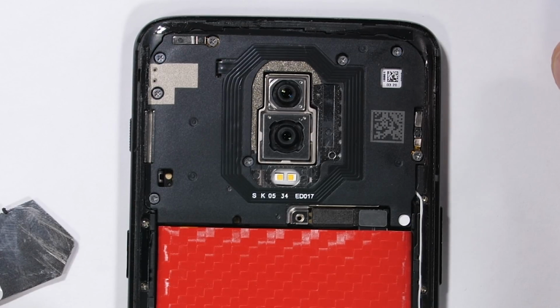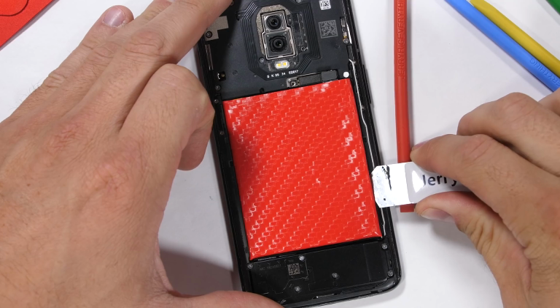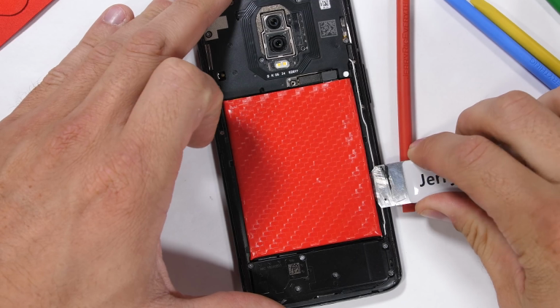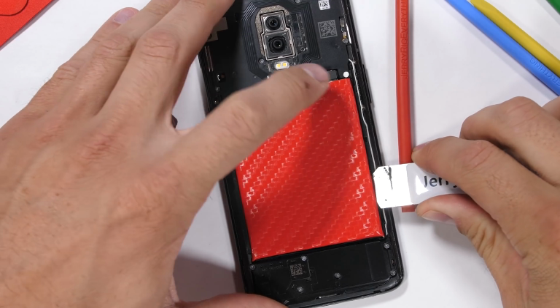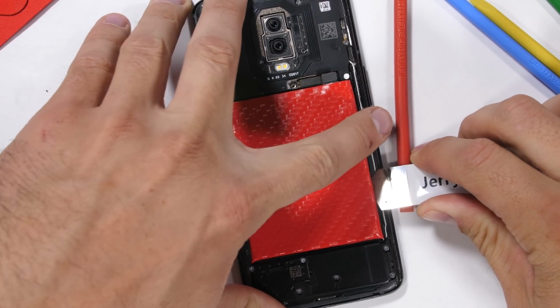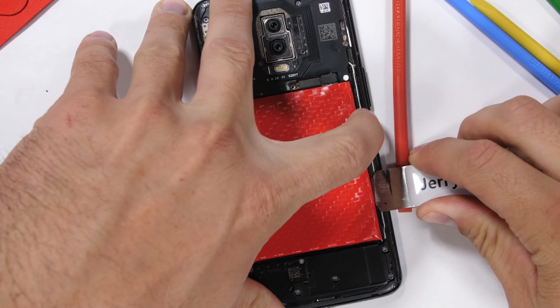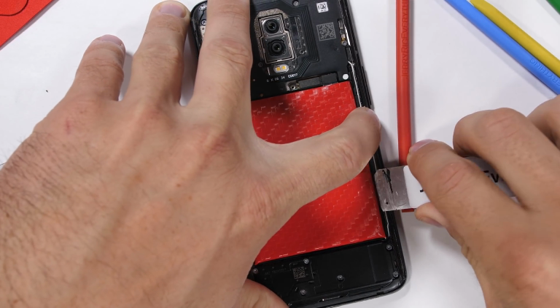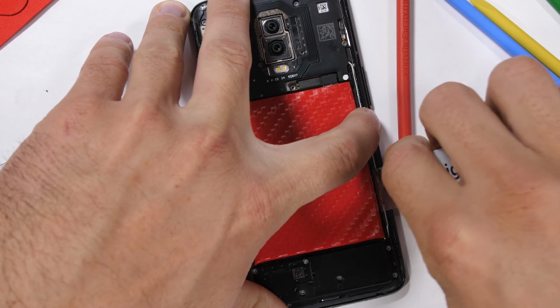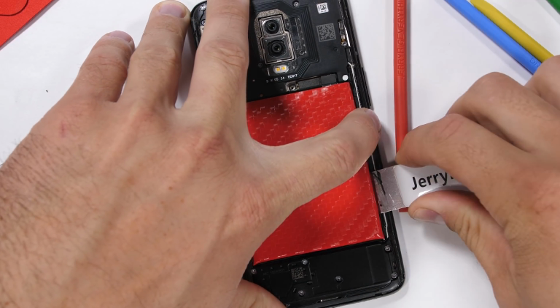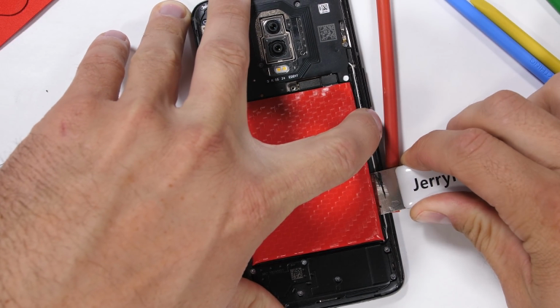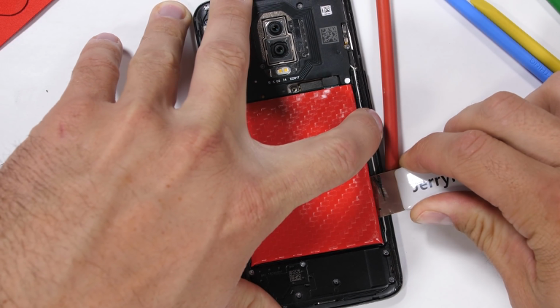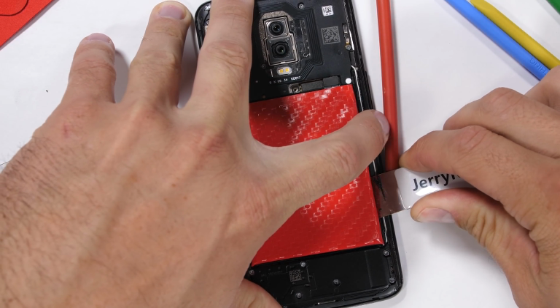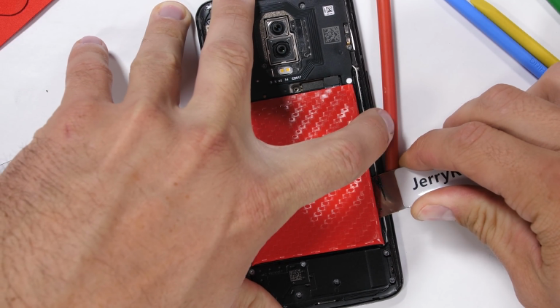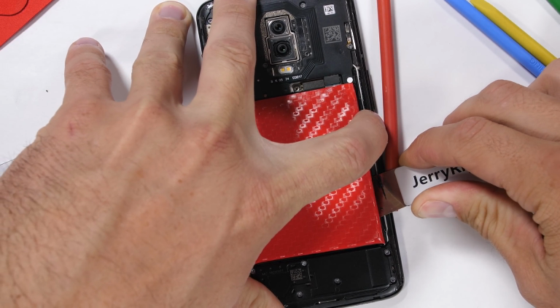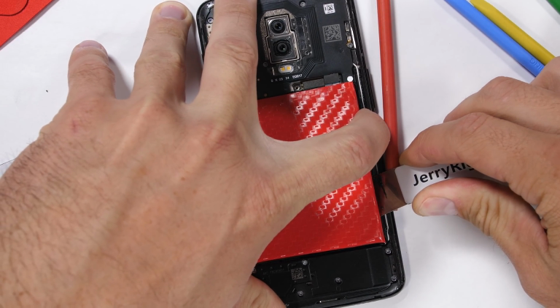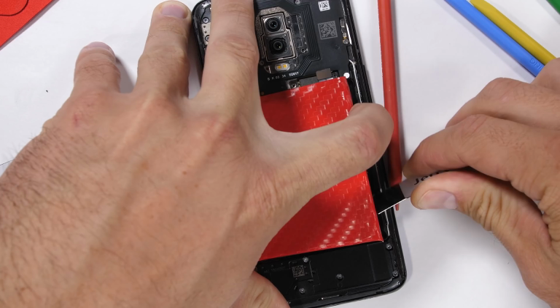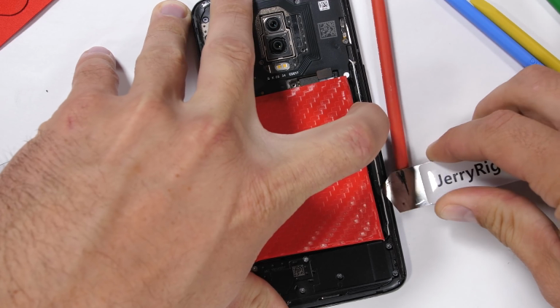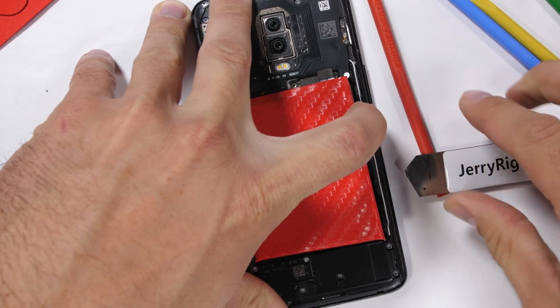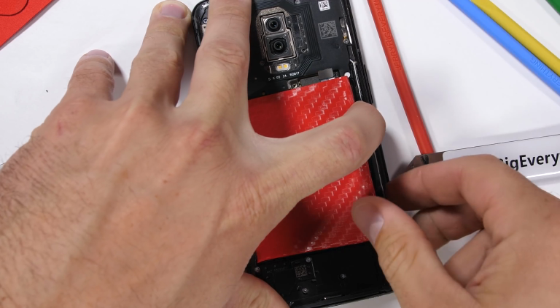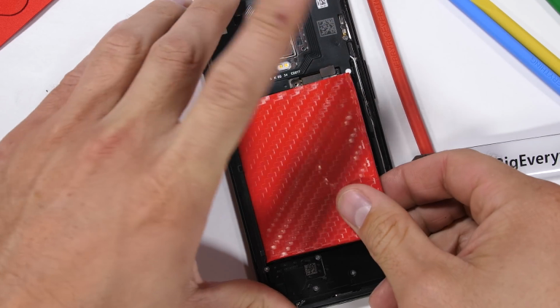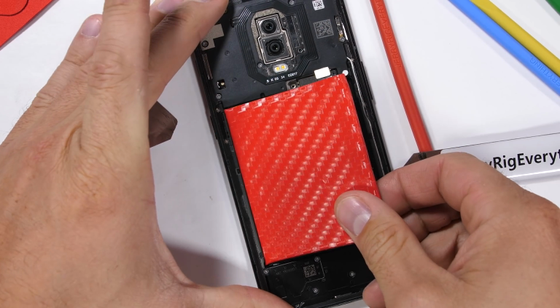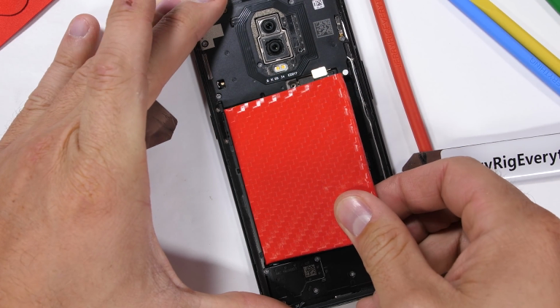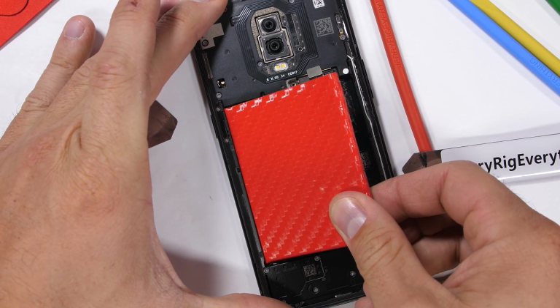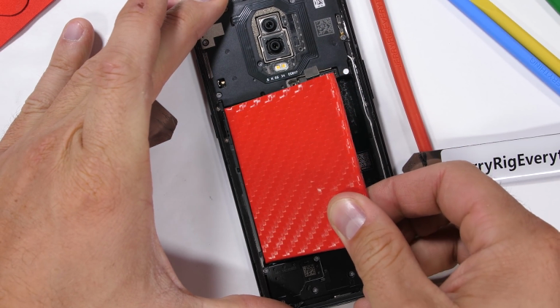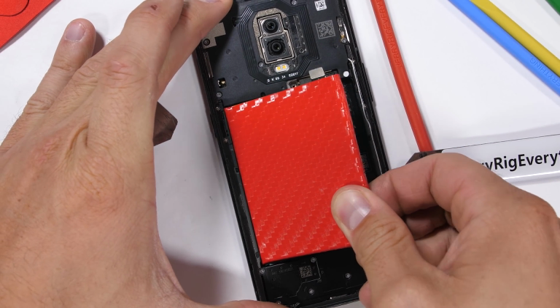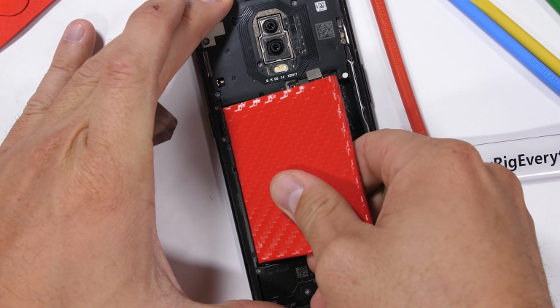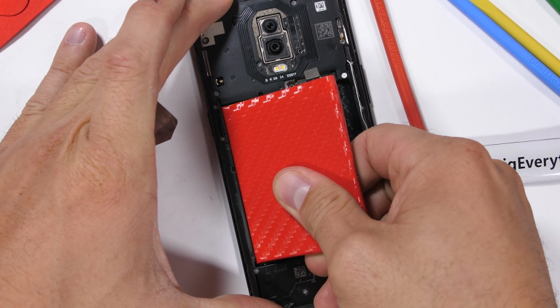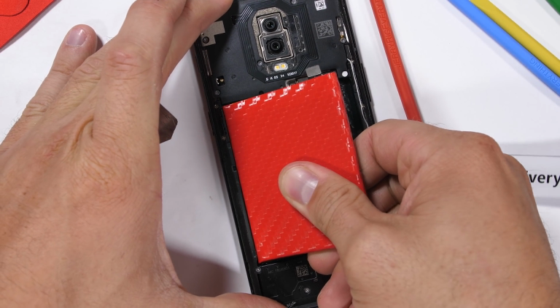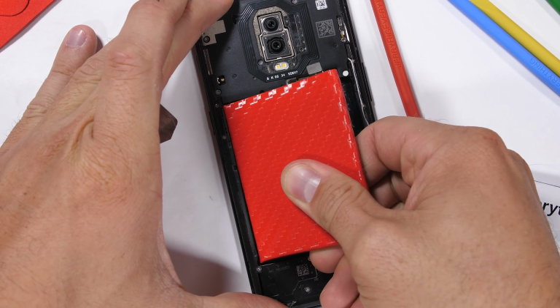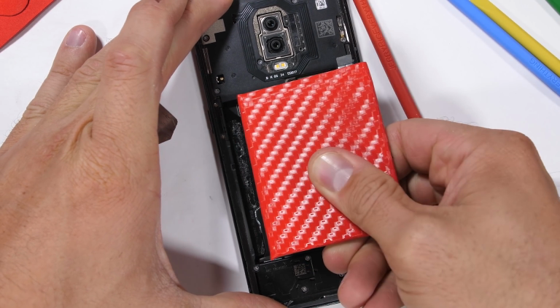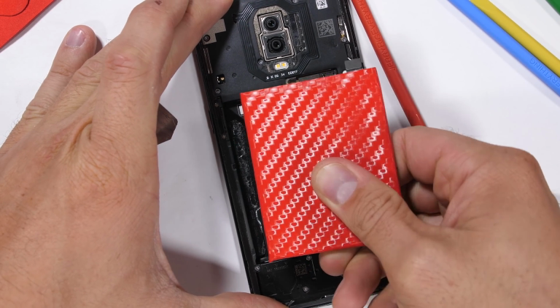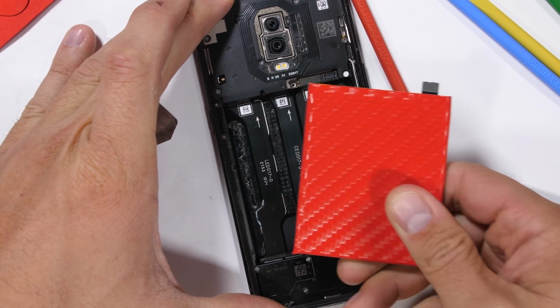Normally the battery does have a pull tab, but I covered it up with my red mod. Either way, the 3700 milliamp hour battery still comes out easy enough, which is nice.